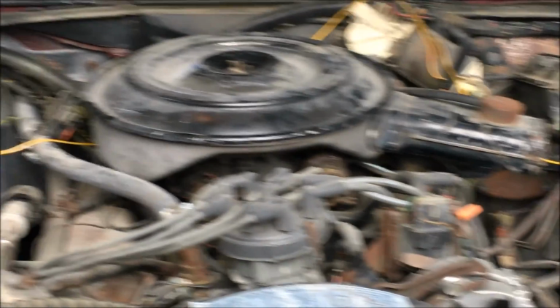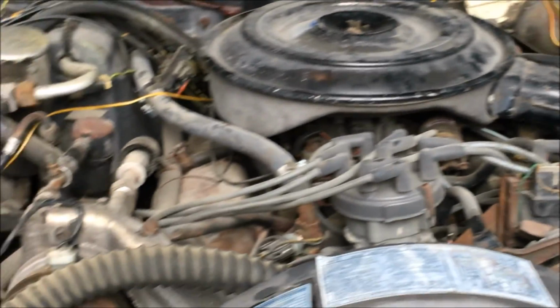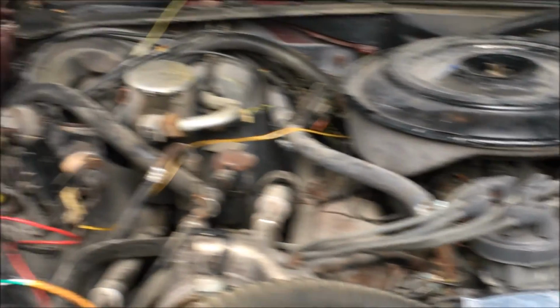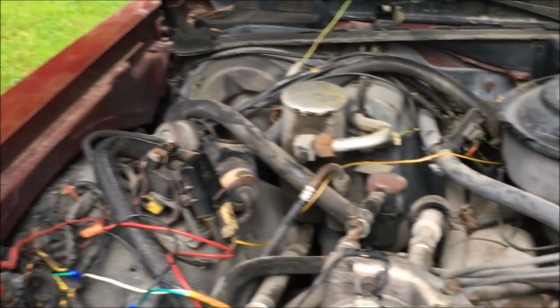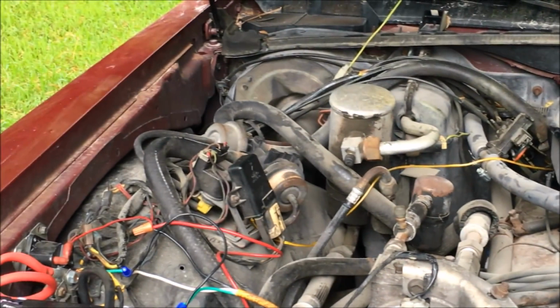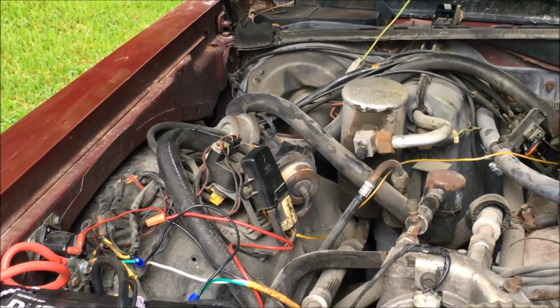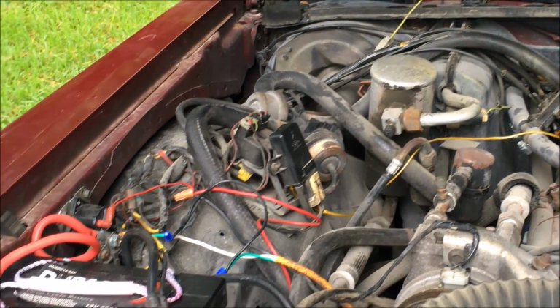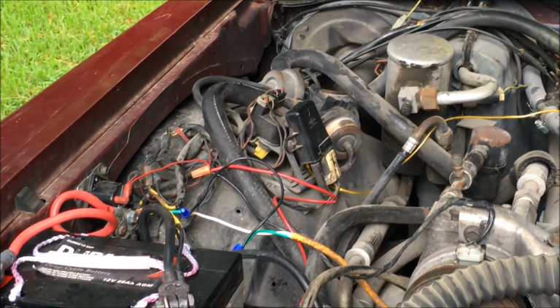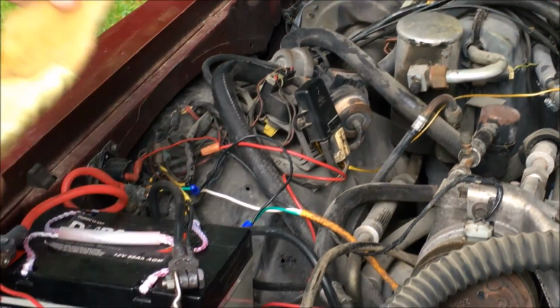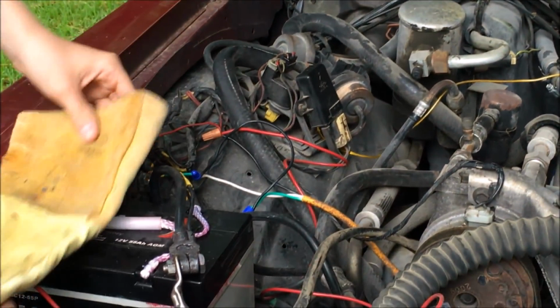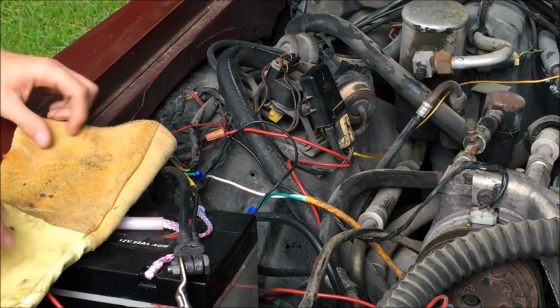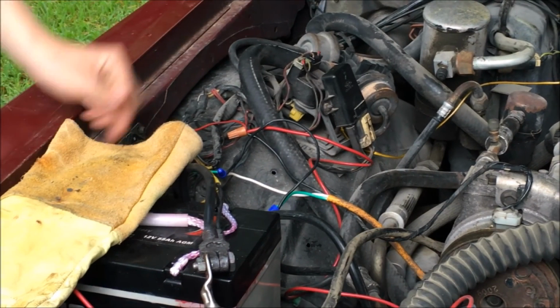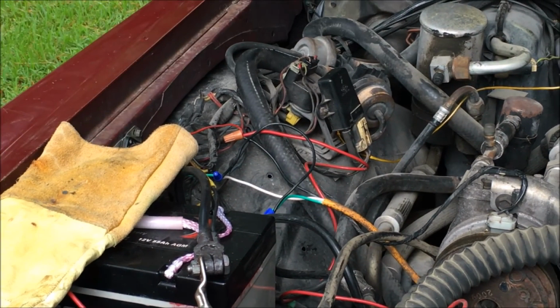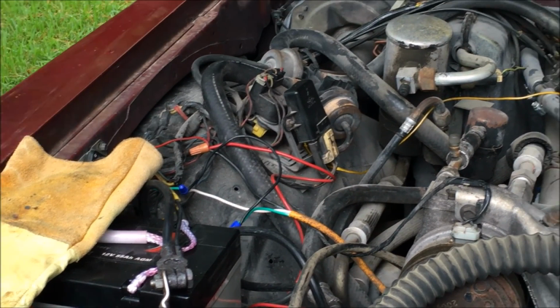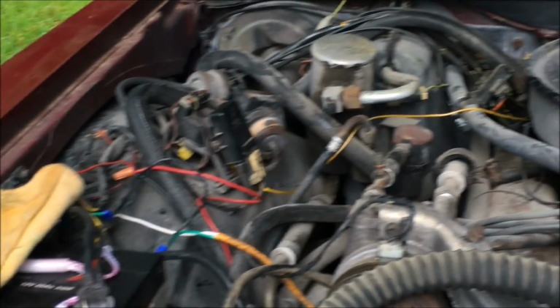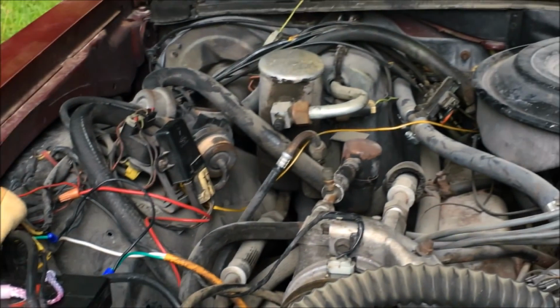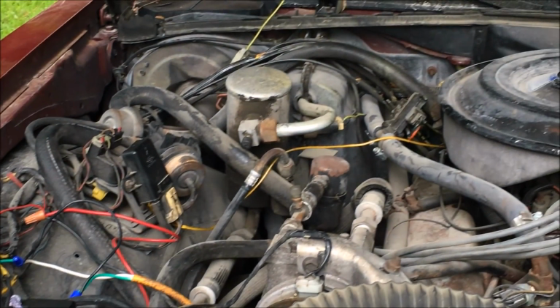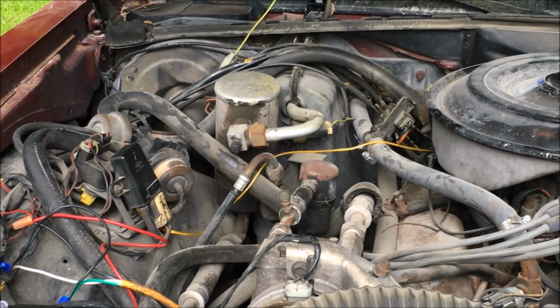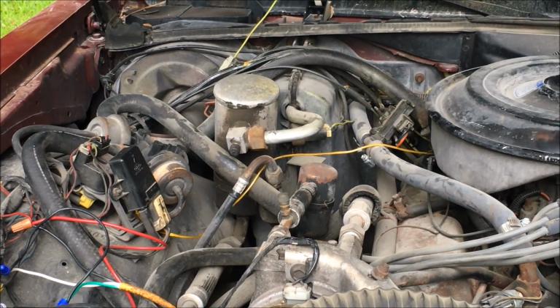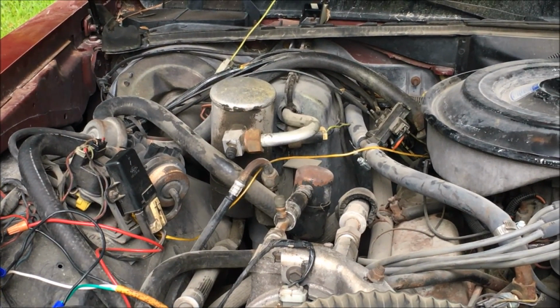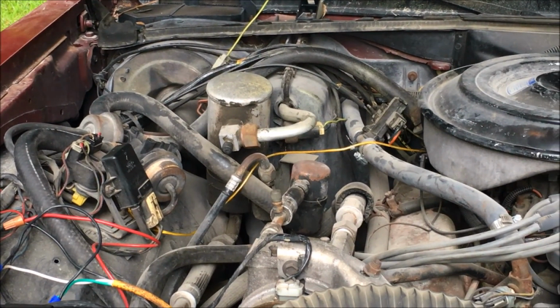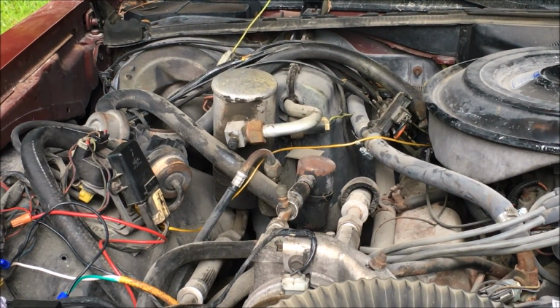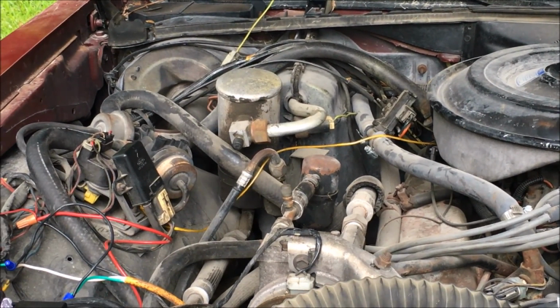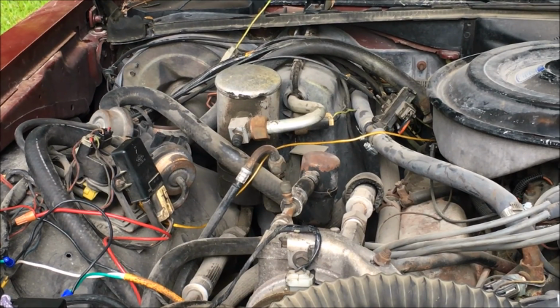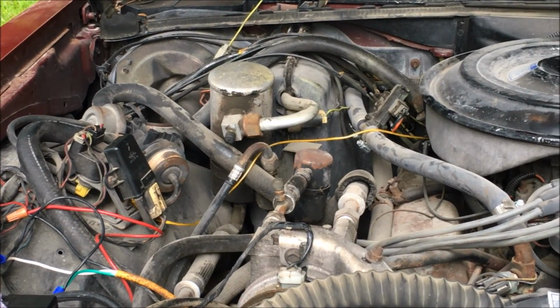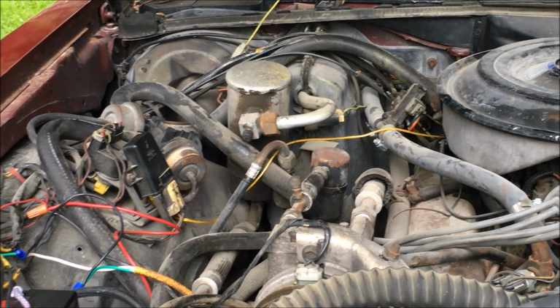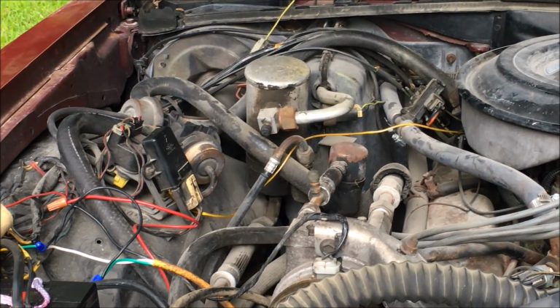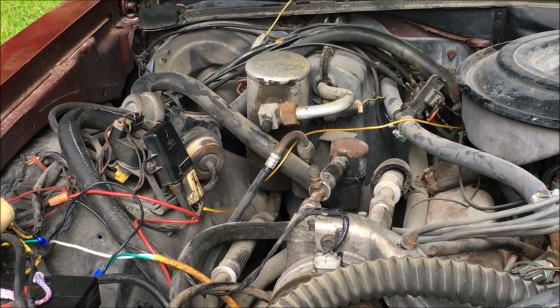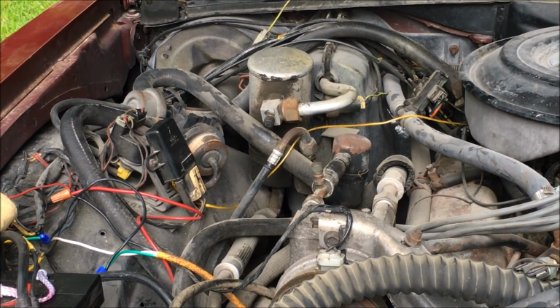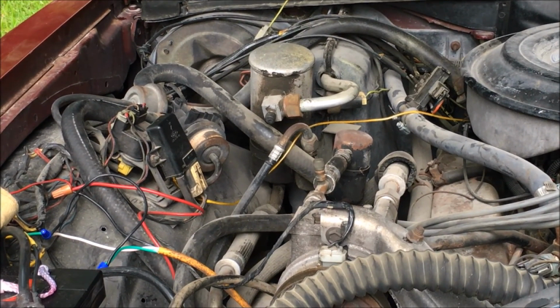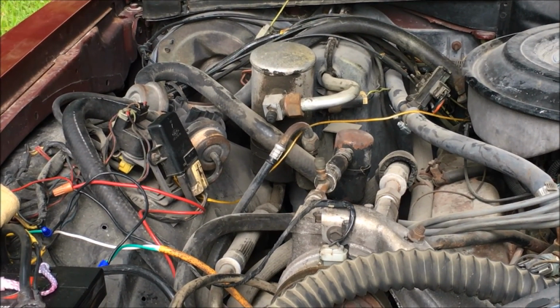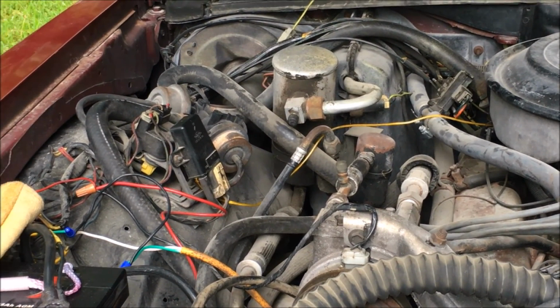Speaking of good equipment, this vehicle has an aftermarket starter which can handle the starting and stopping loads required by the hybrid system.